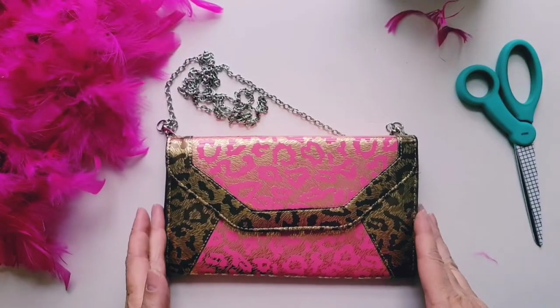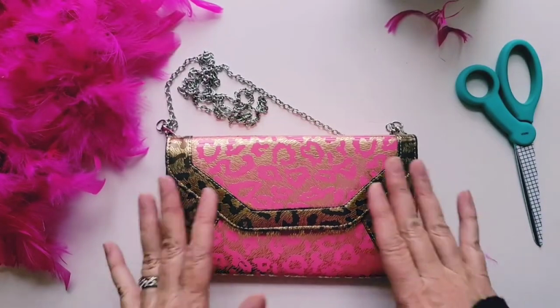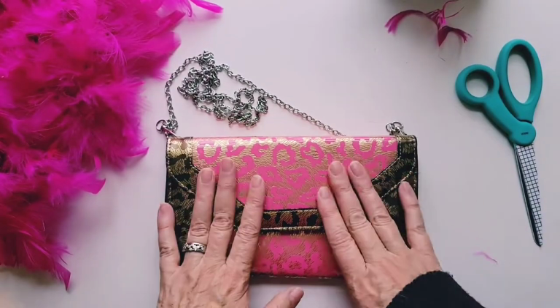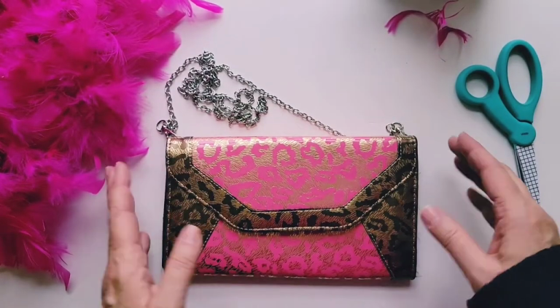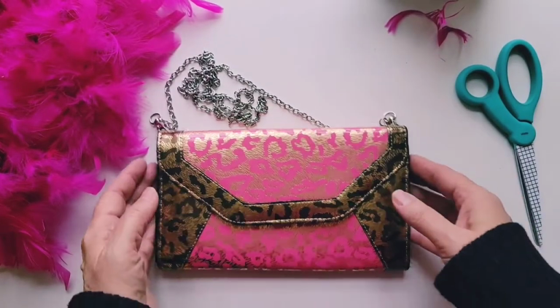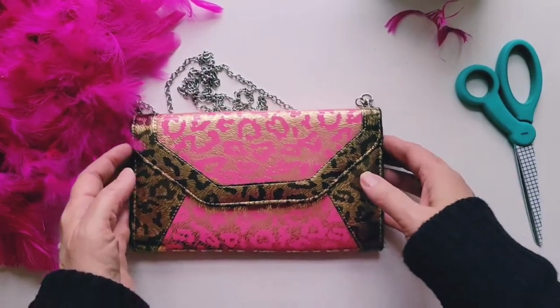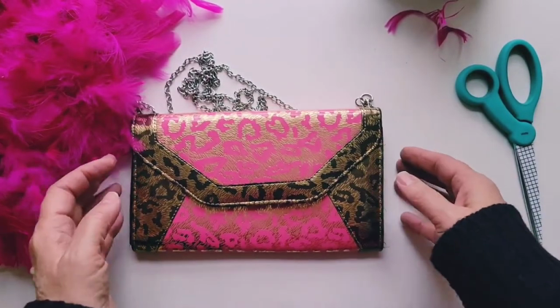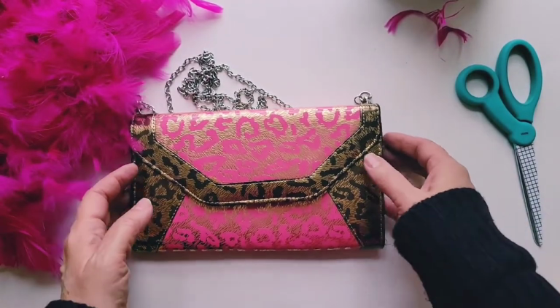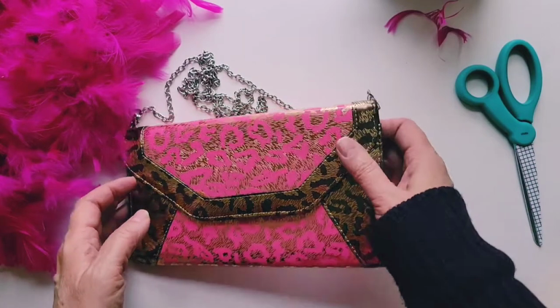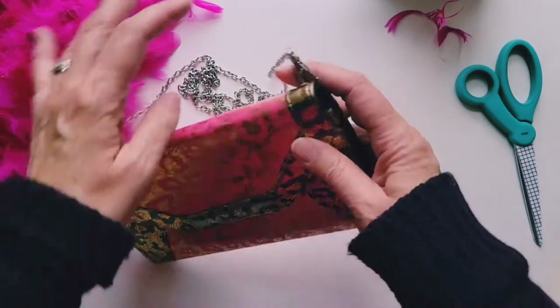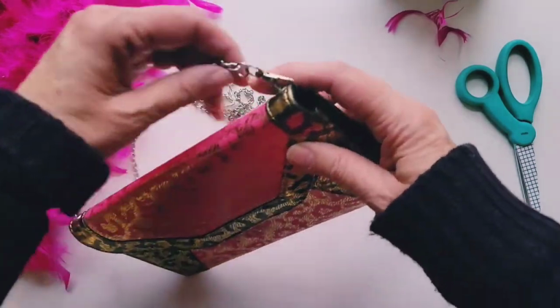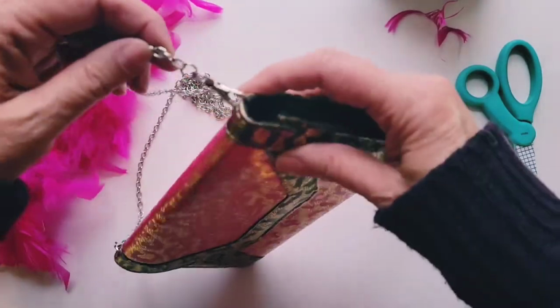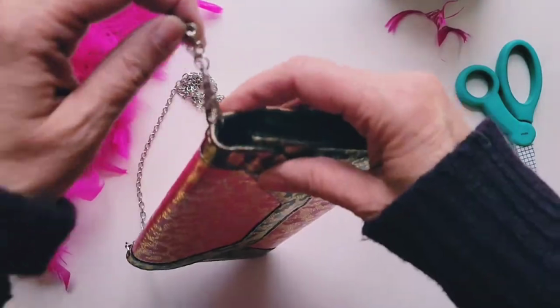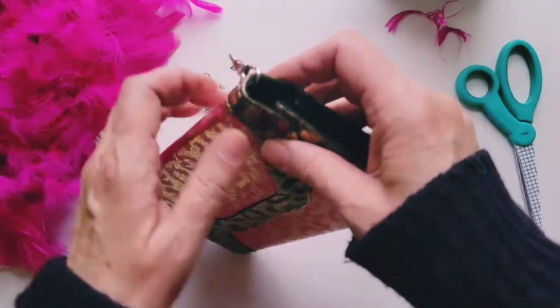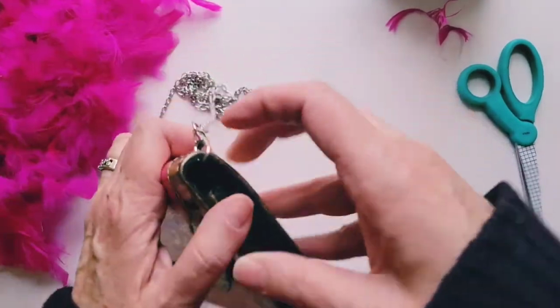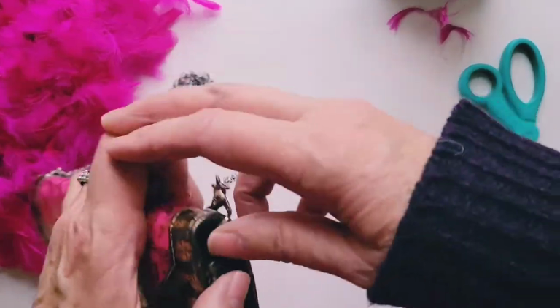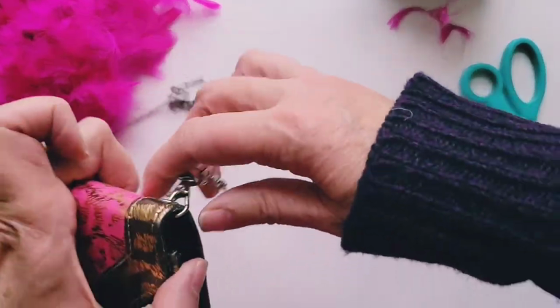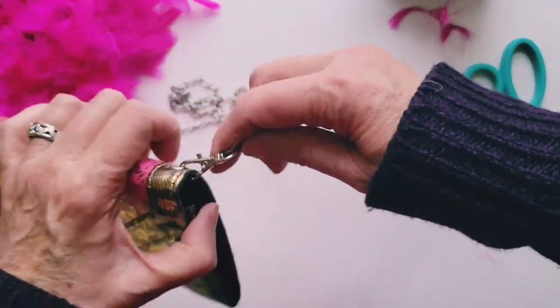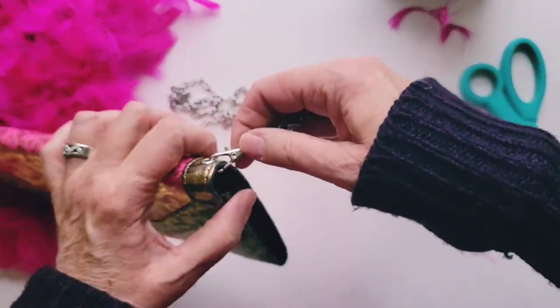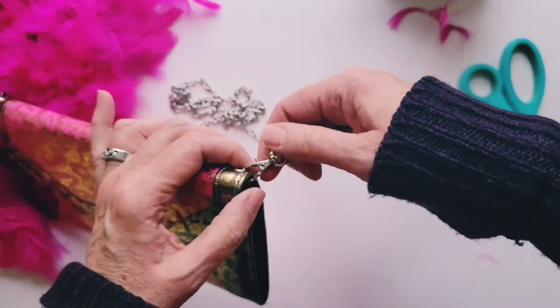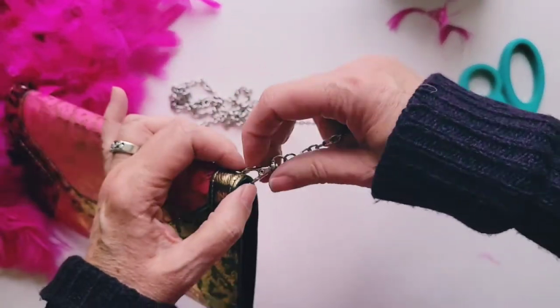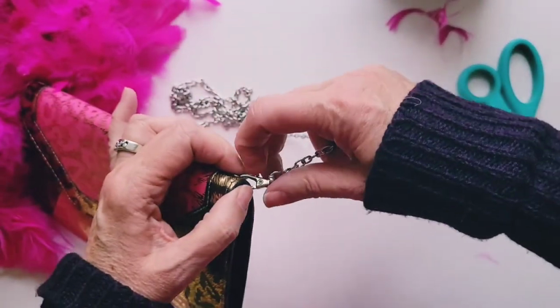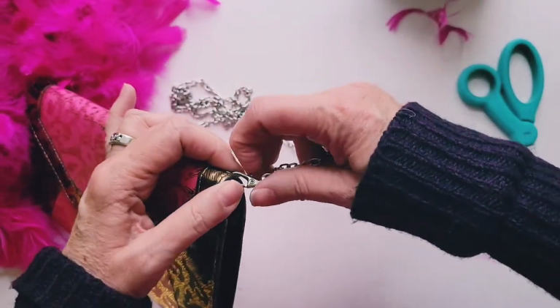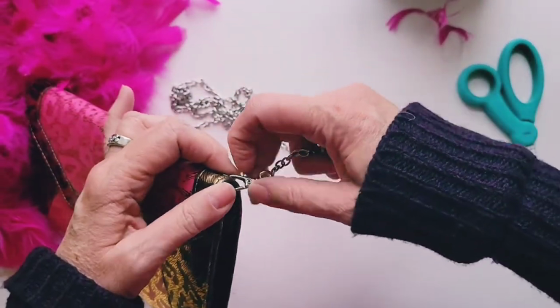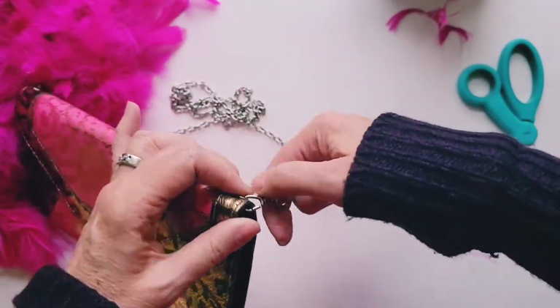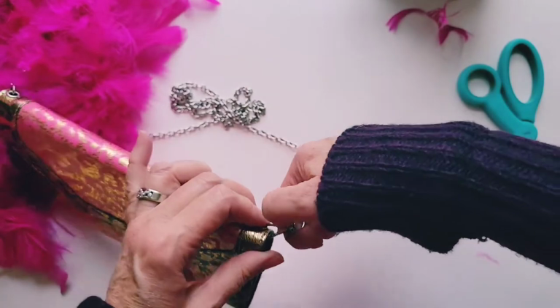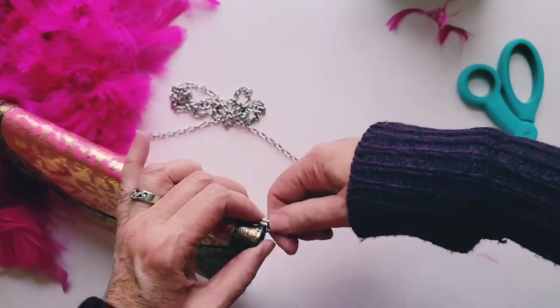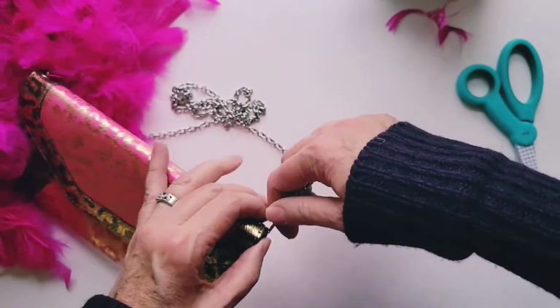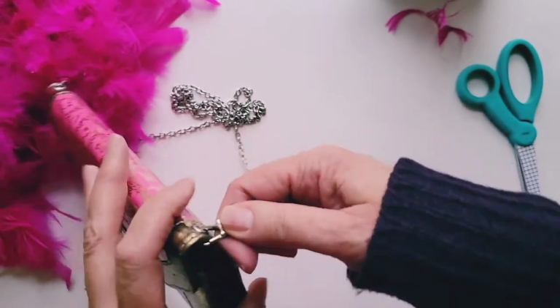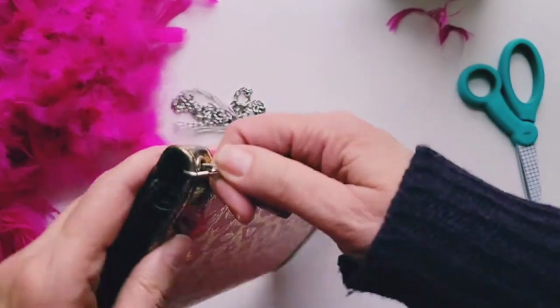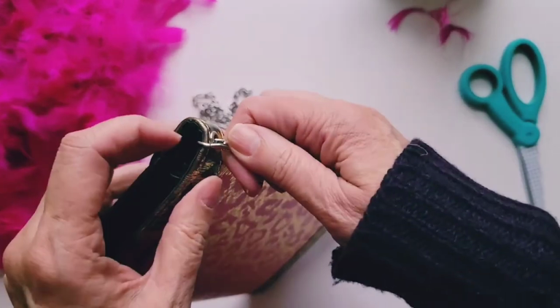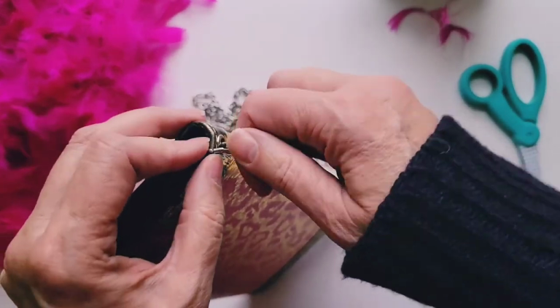All right, so the first thing we're going to do is remove this chain so we can work with it a little easier. Hopefully this will not be too hard to get off.